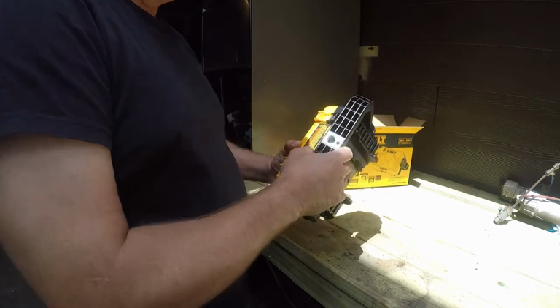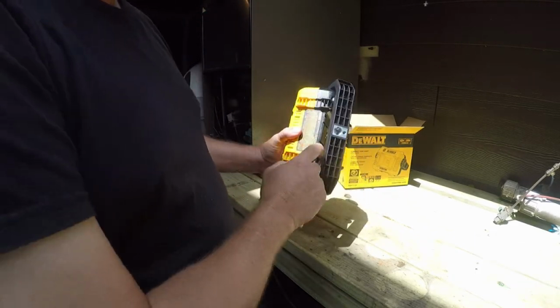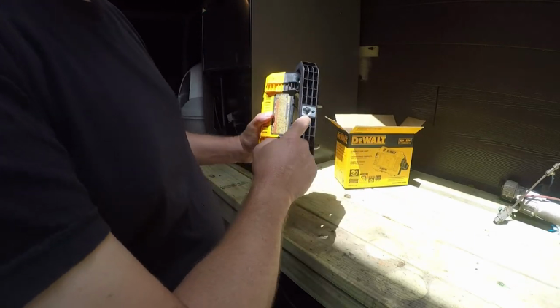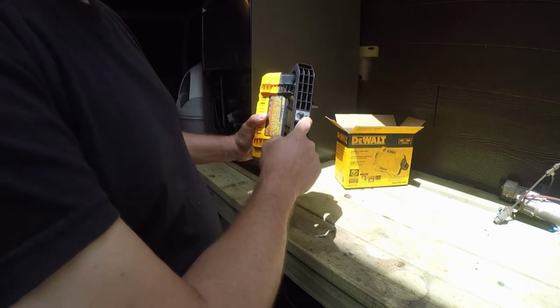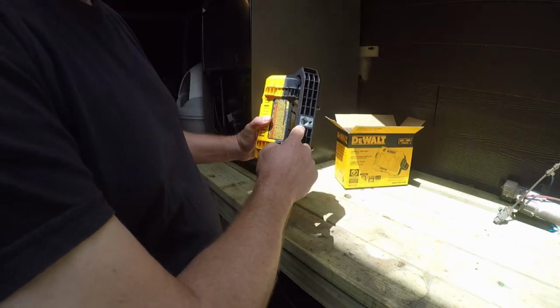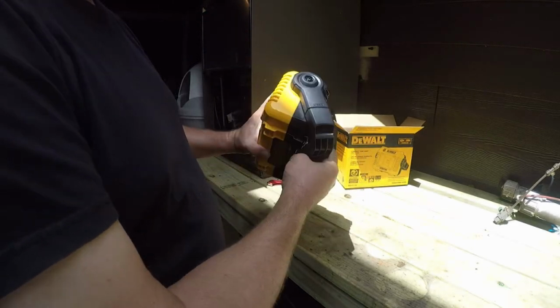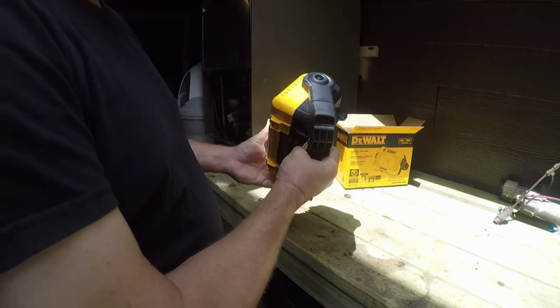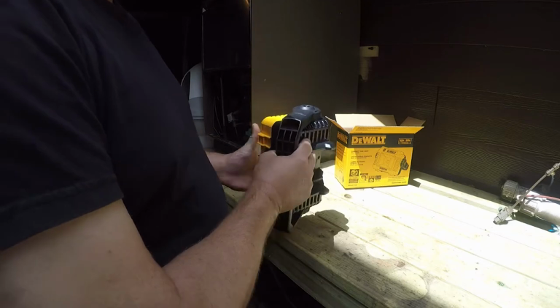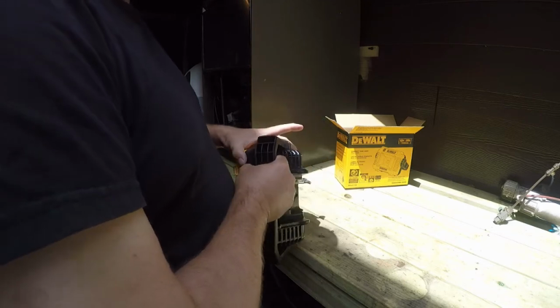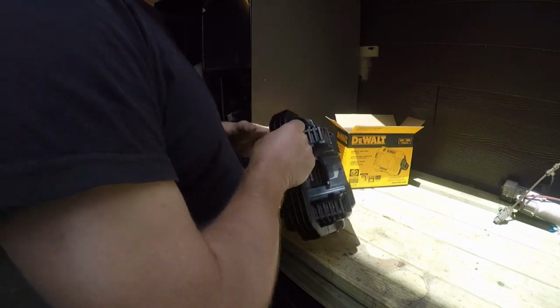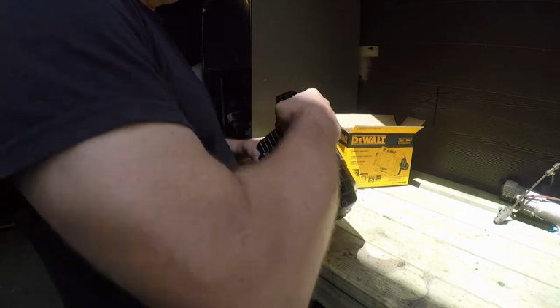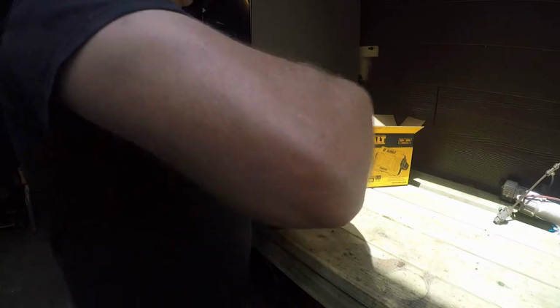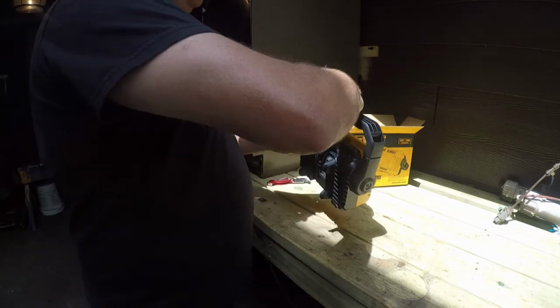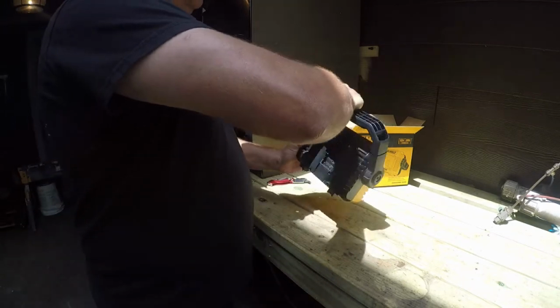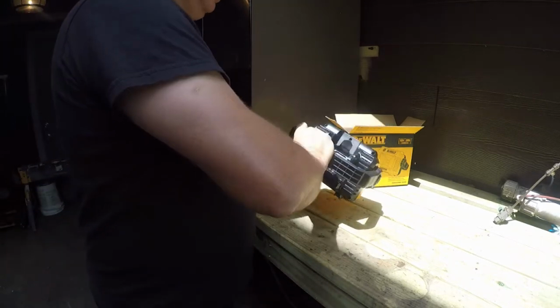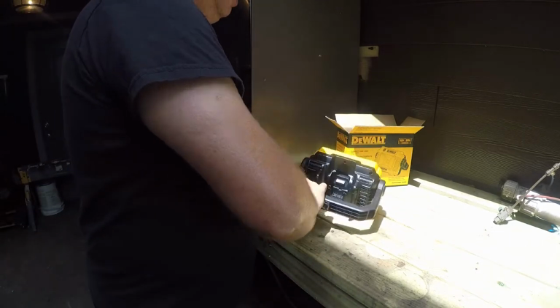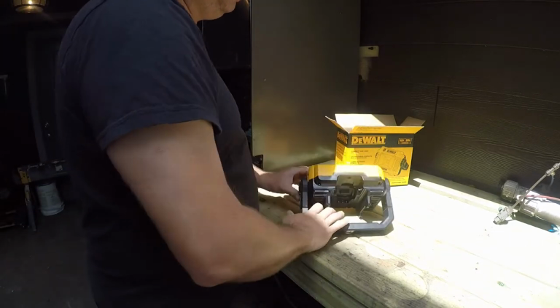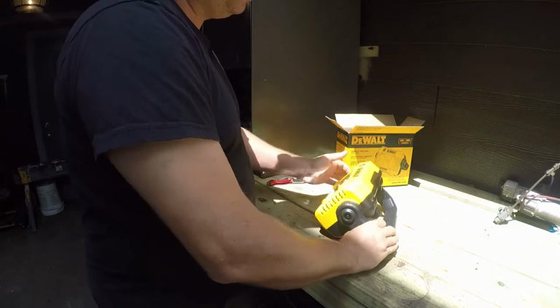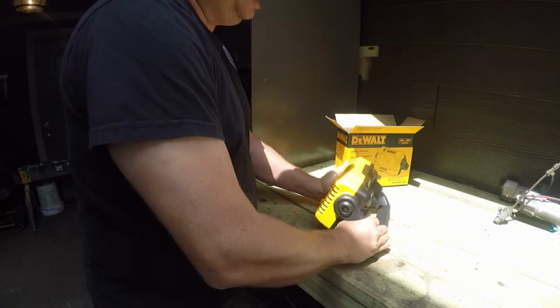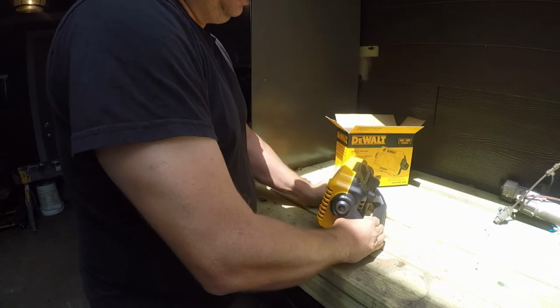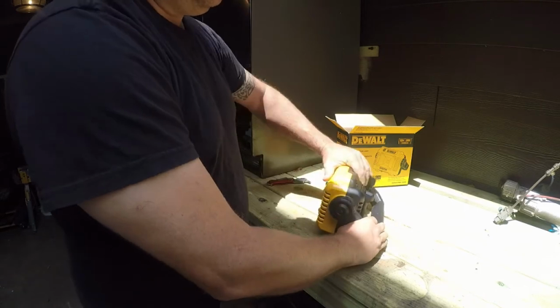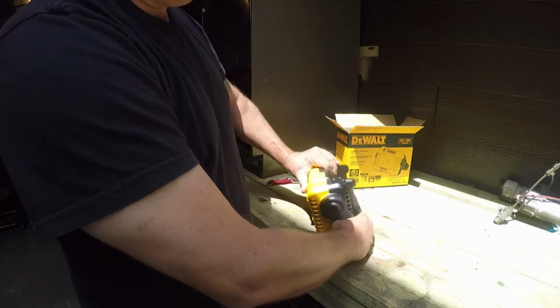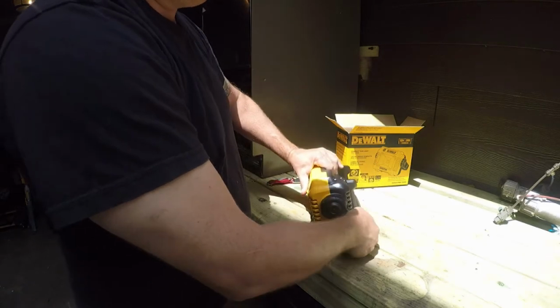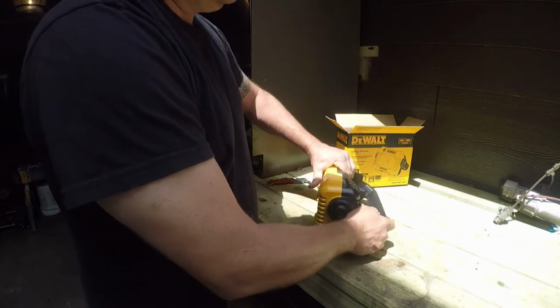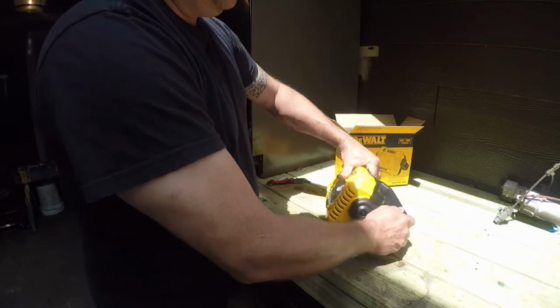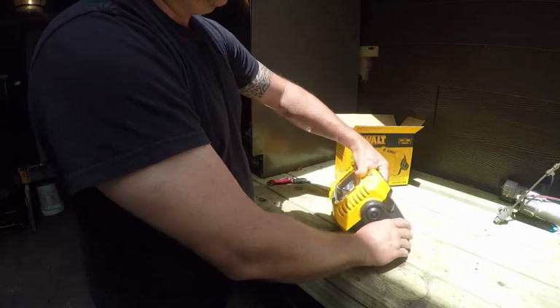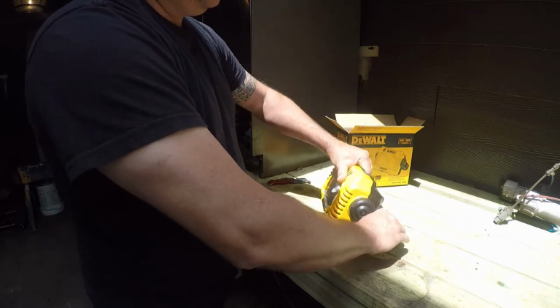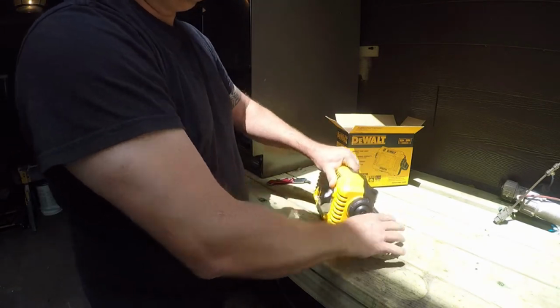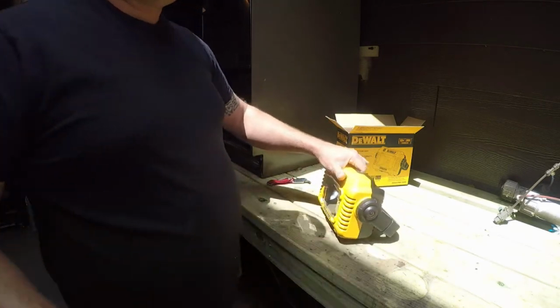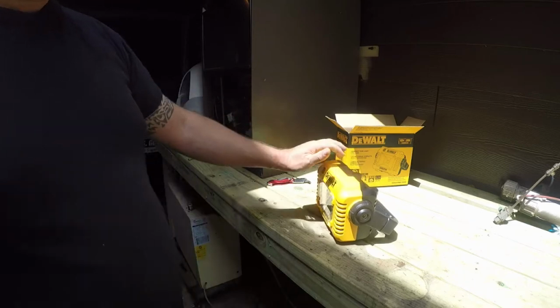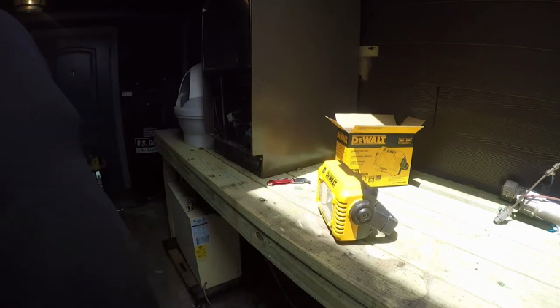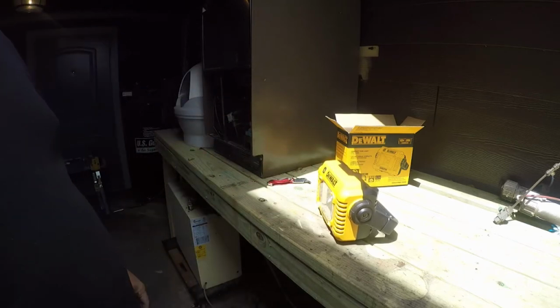It's got a tripod mount on the bottom, and then the handle doubles as an adjustable base. Let me go get a battery and let's see how bright it is.